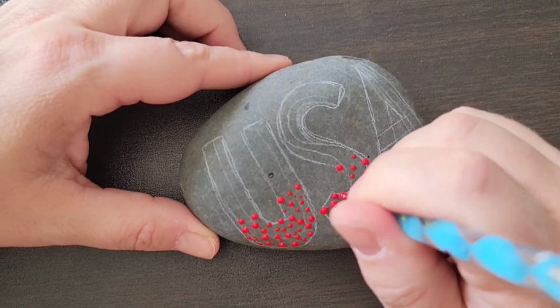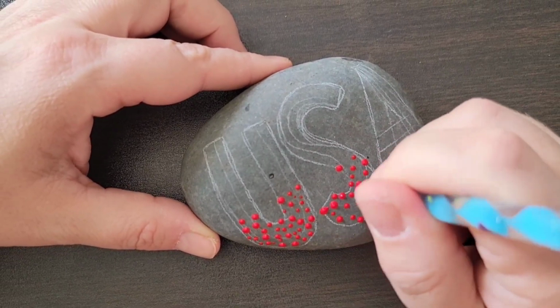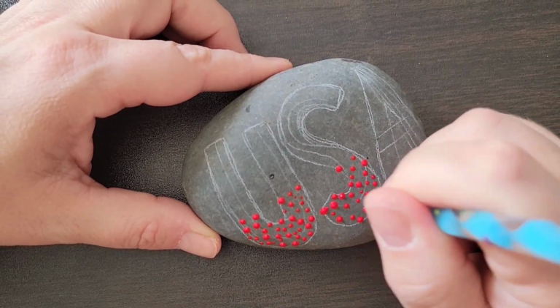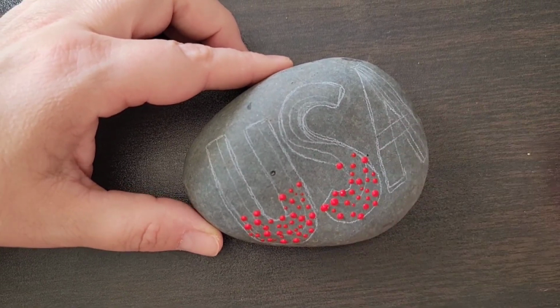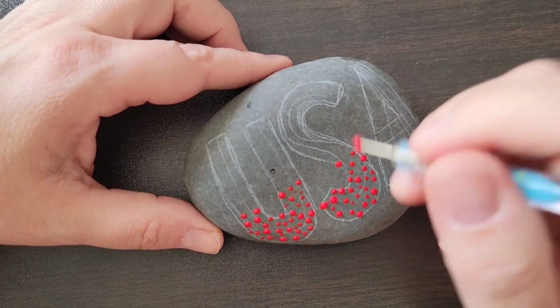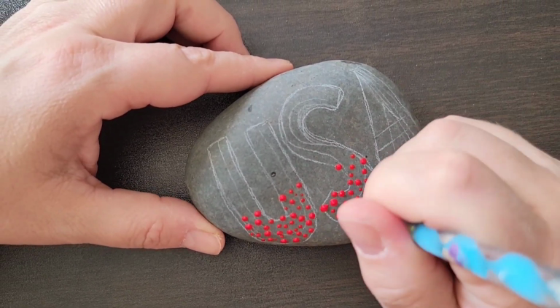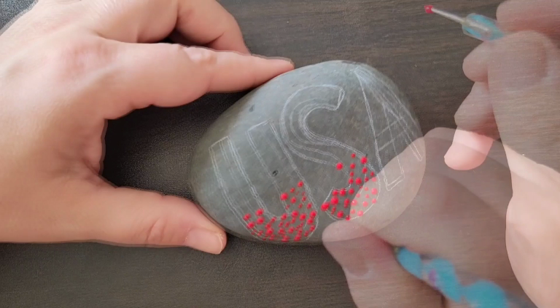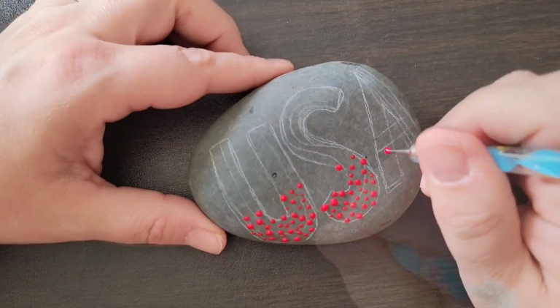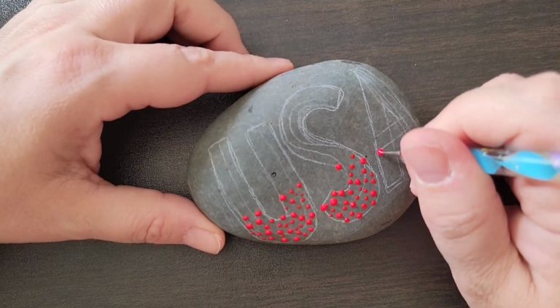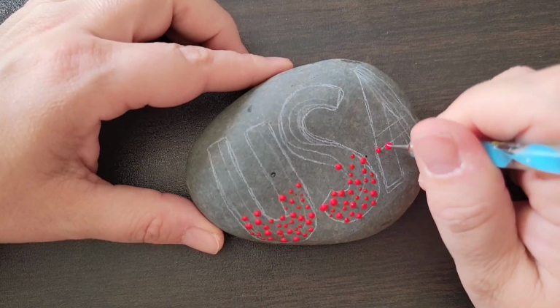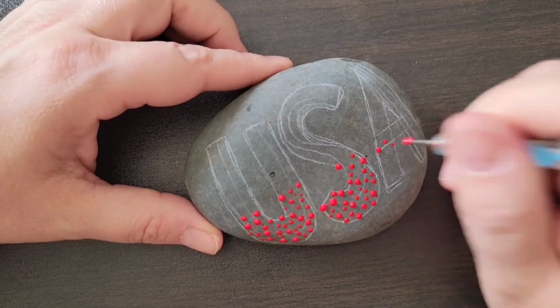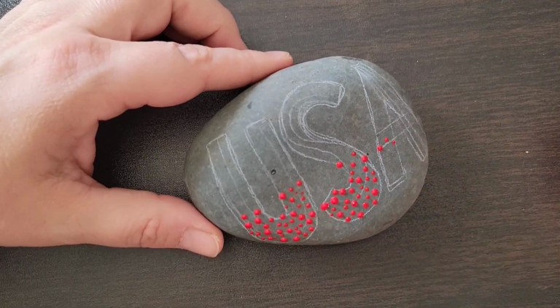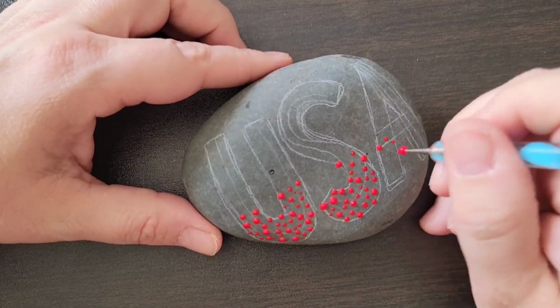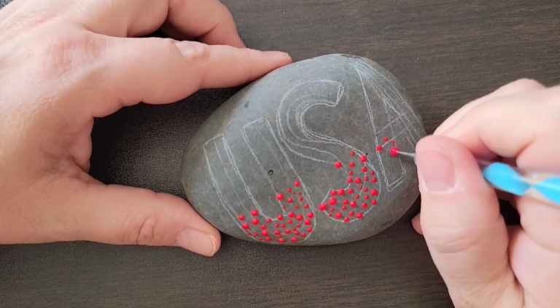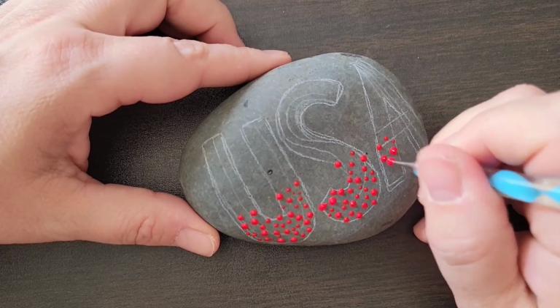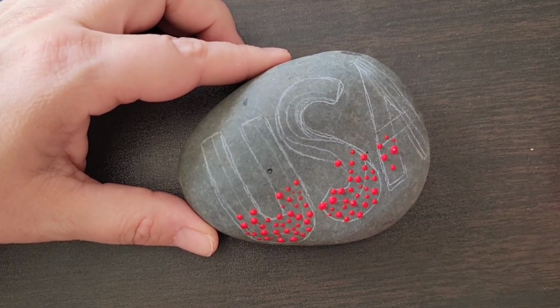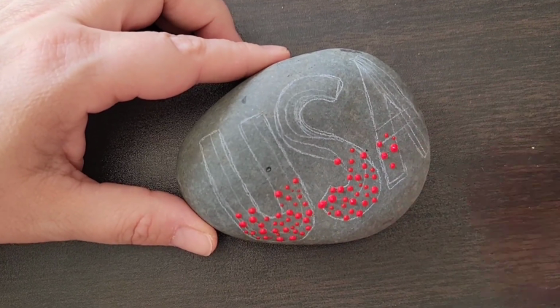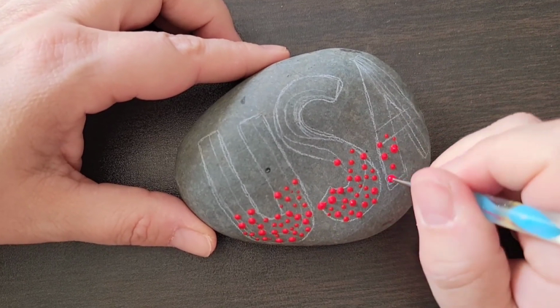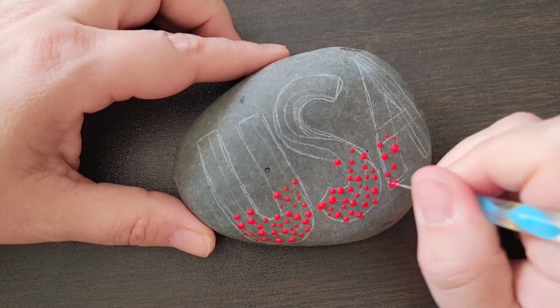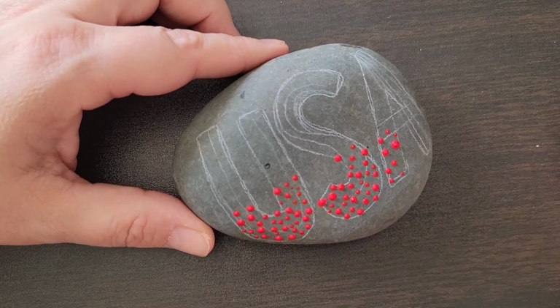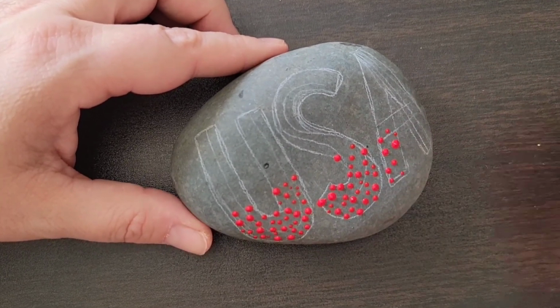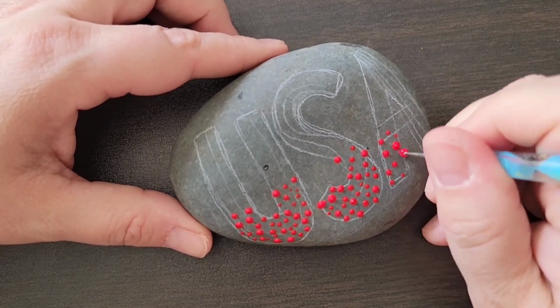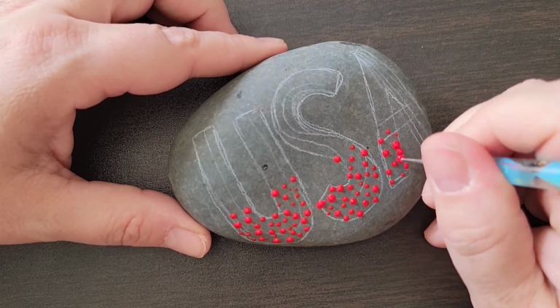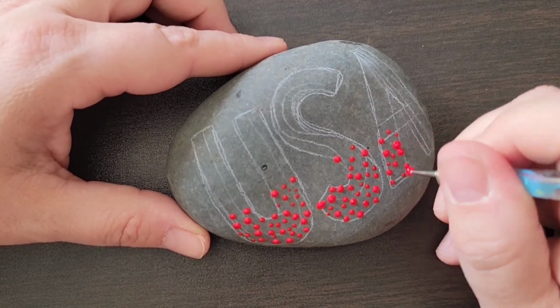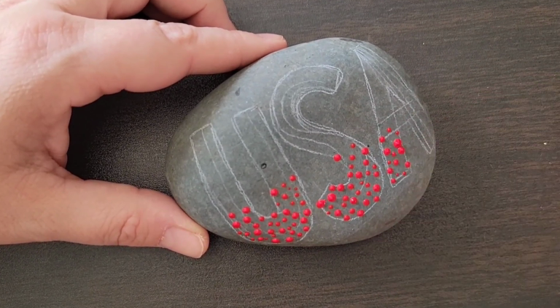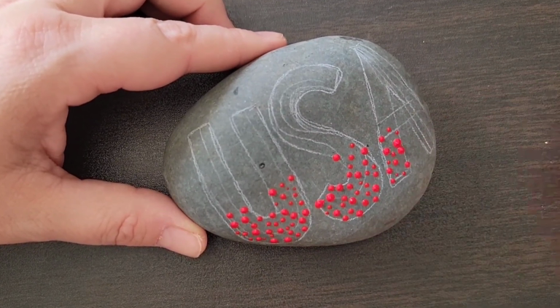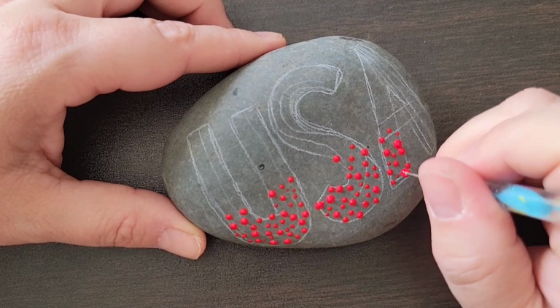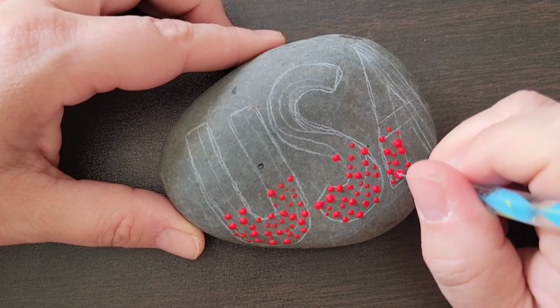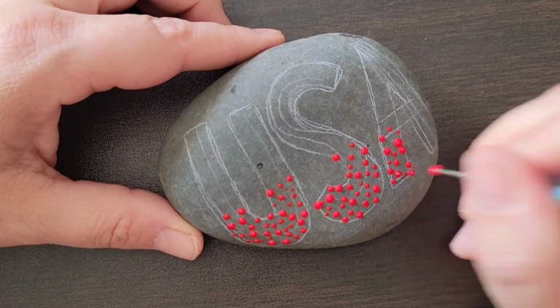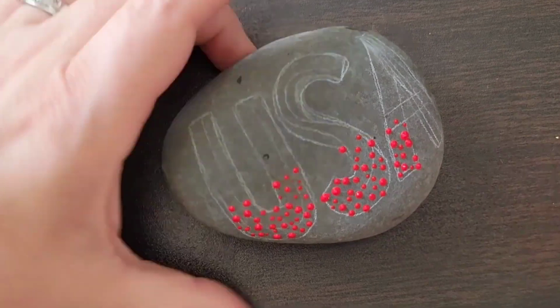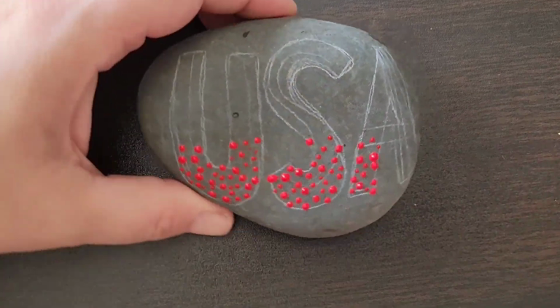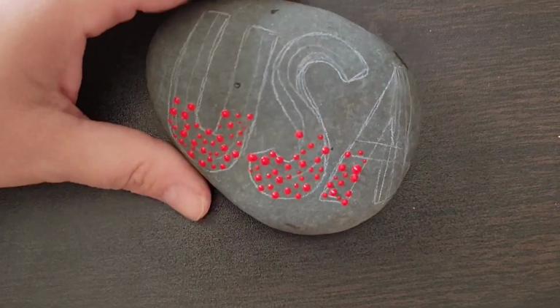Just random large dots — you can dot until the paint disappears, which makes it go from large to small dots. Whatever works.